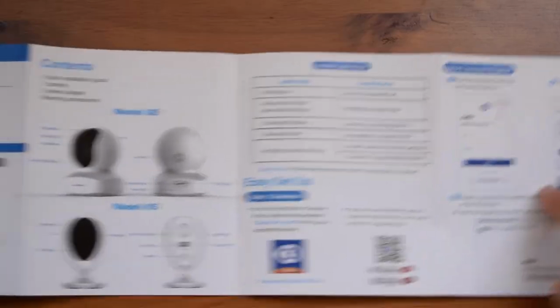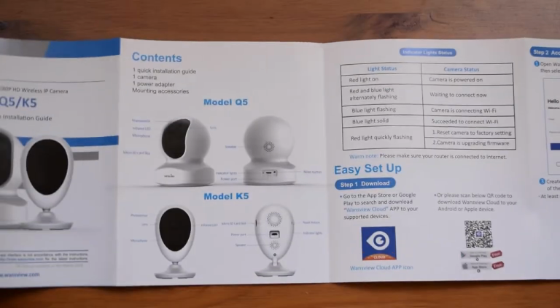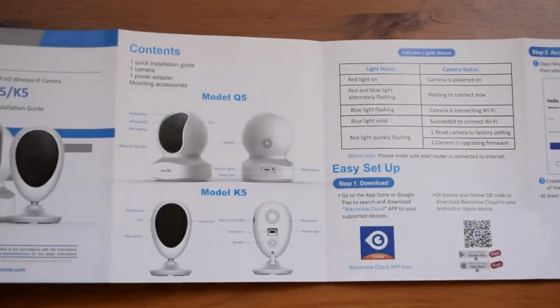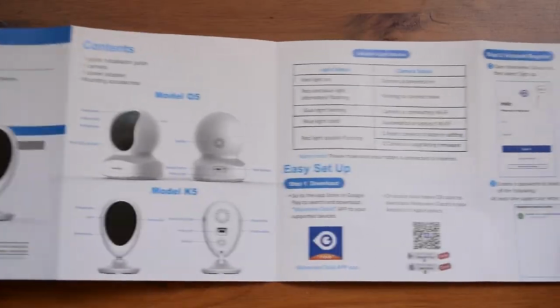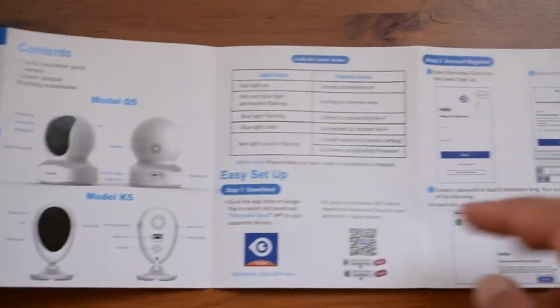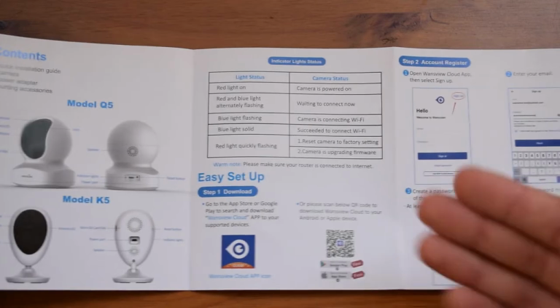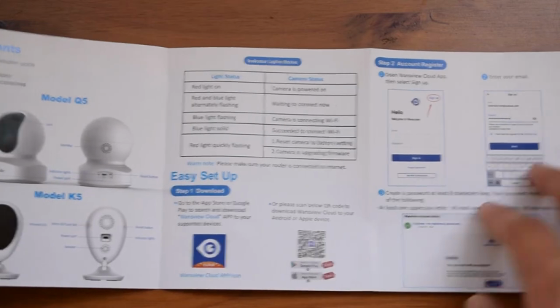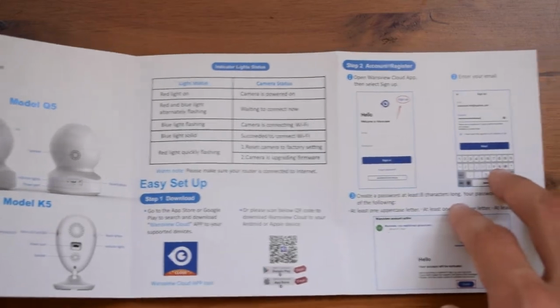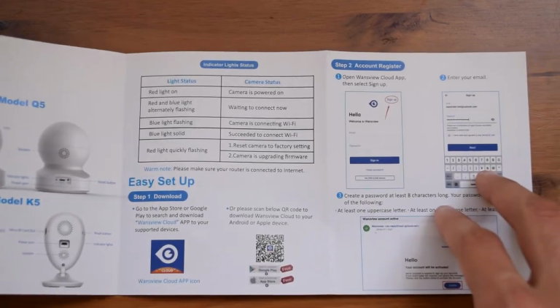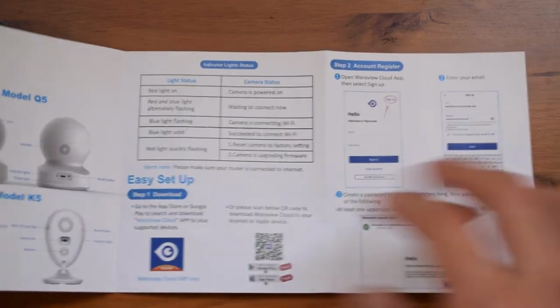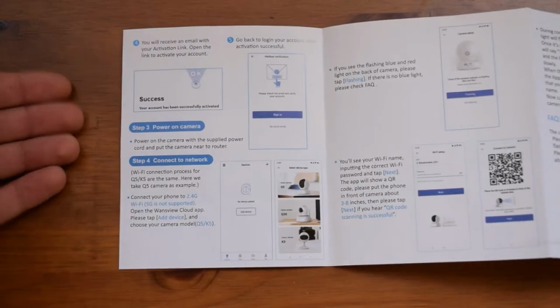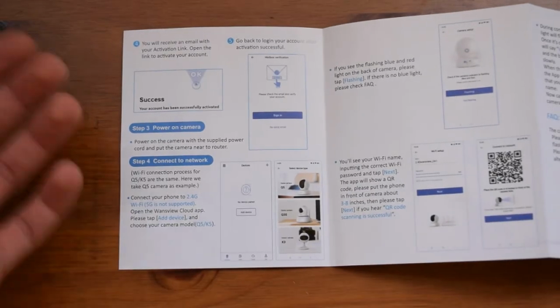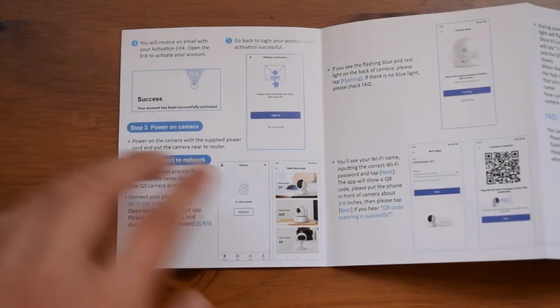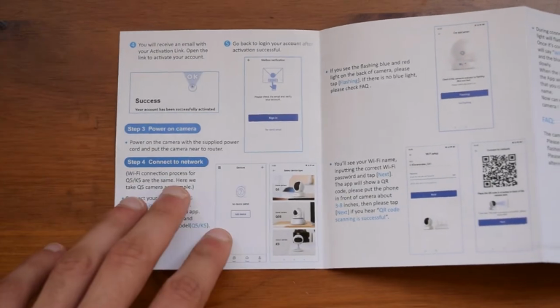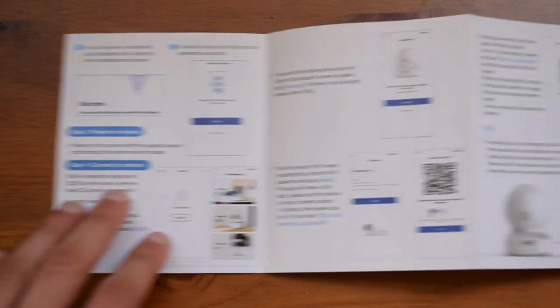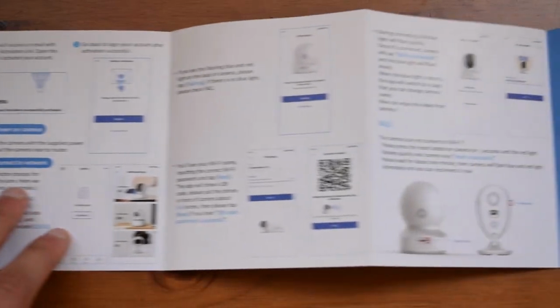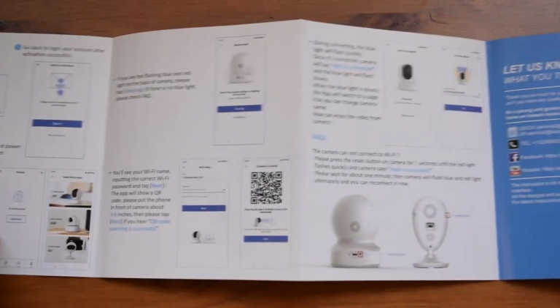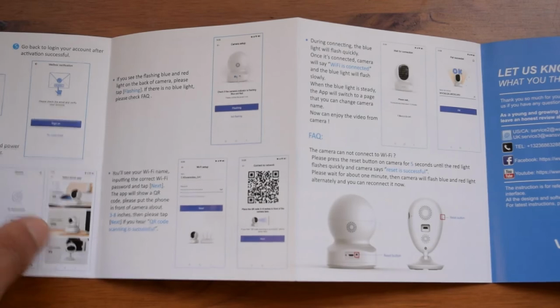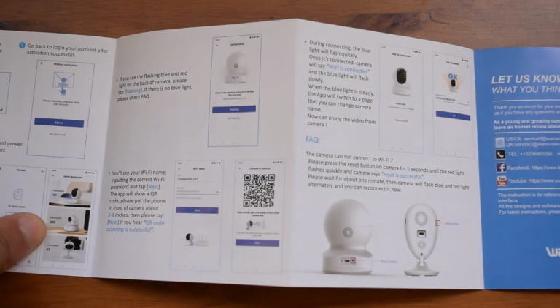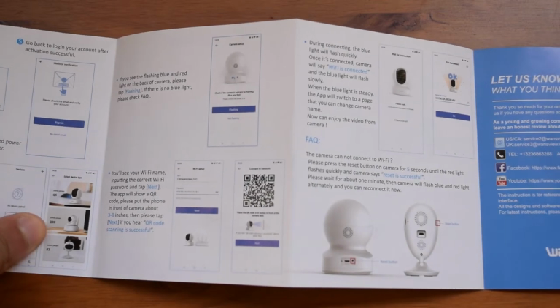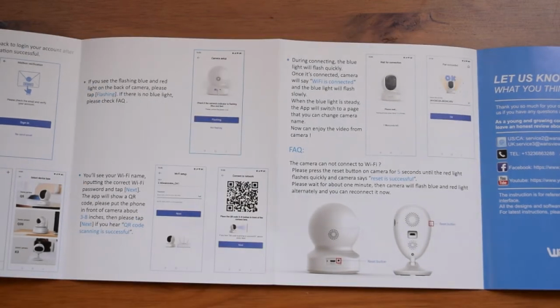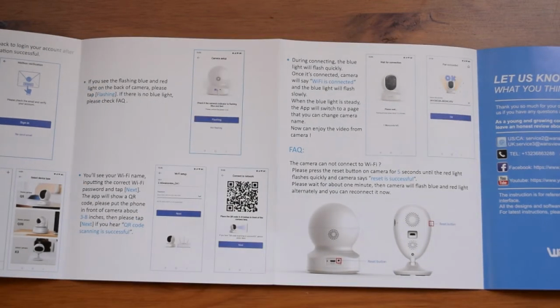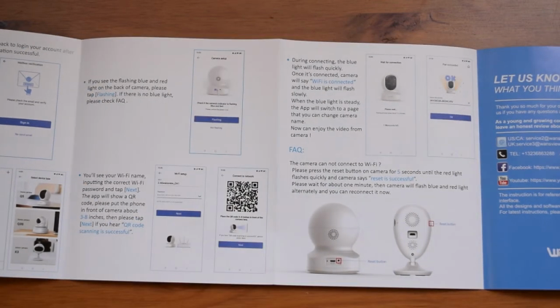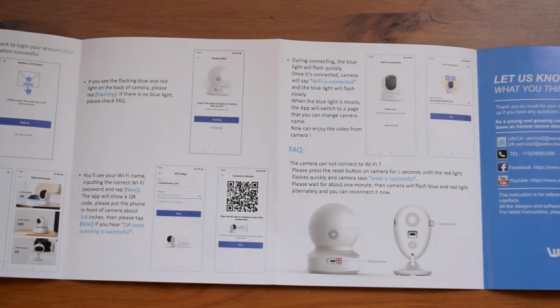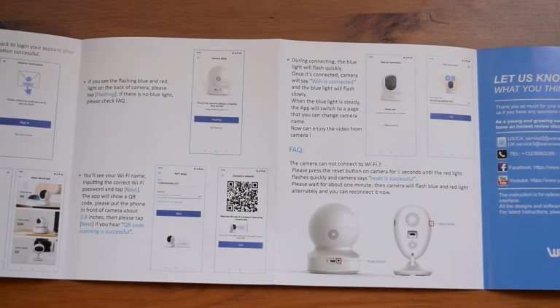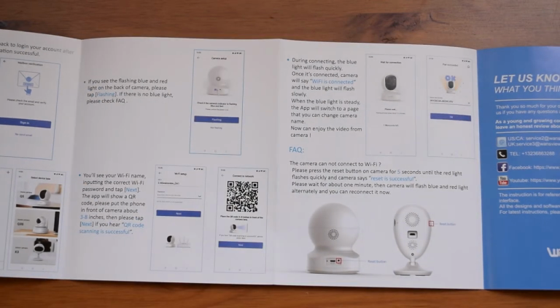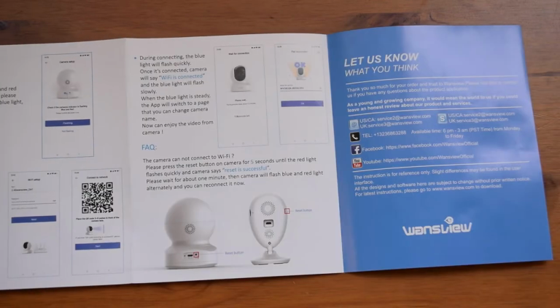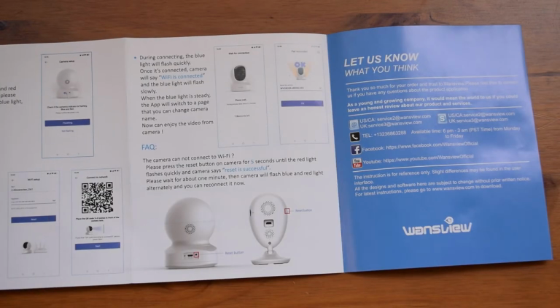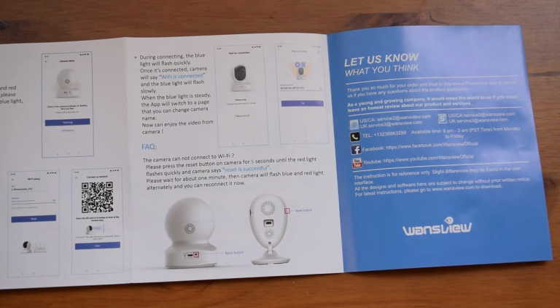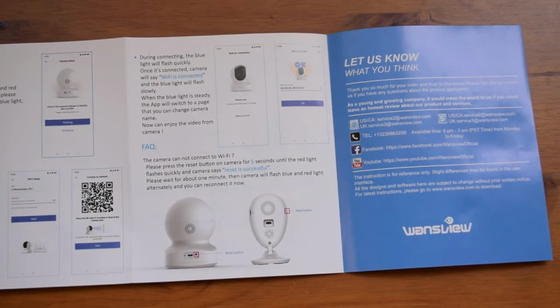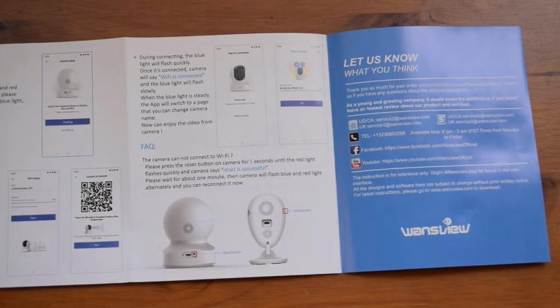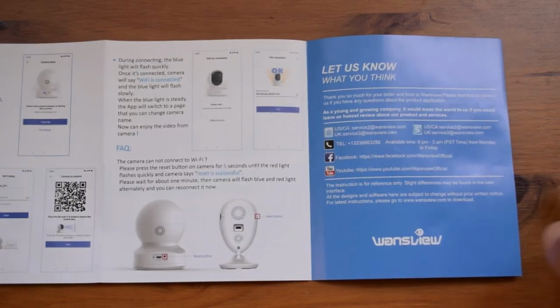Moving on to the manual, as you can see it is pretty well made and you have a lot of information to go through. This is really good since it will also state the application that you need to use as well as some other features that this camera has.